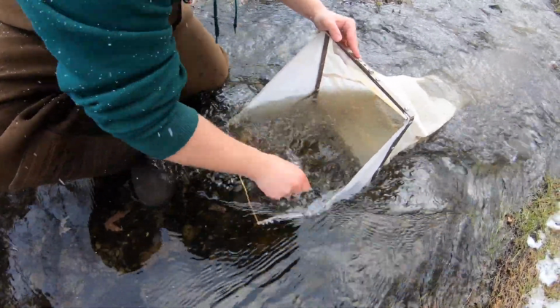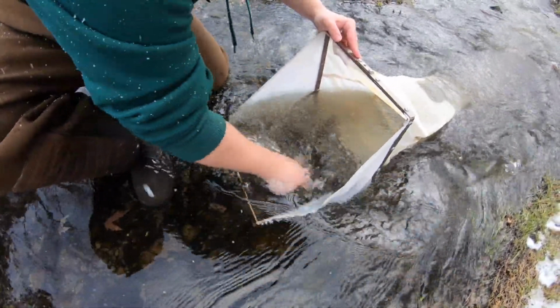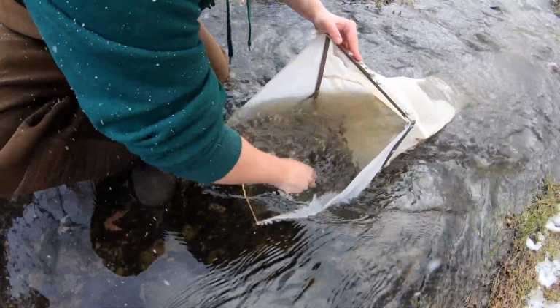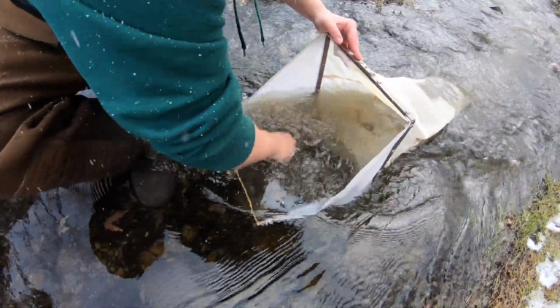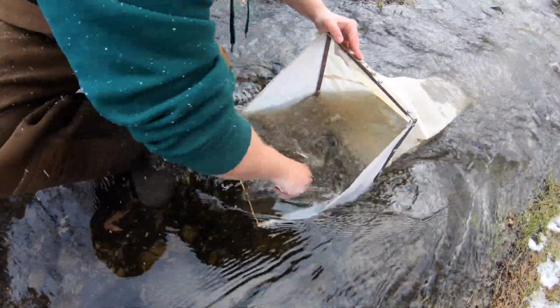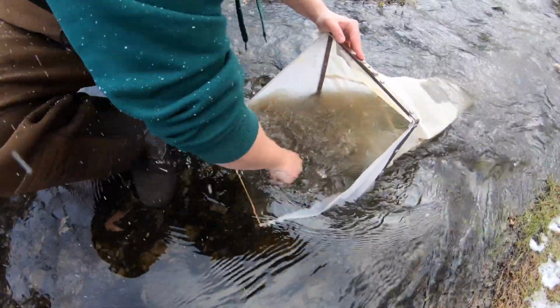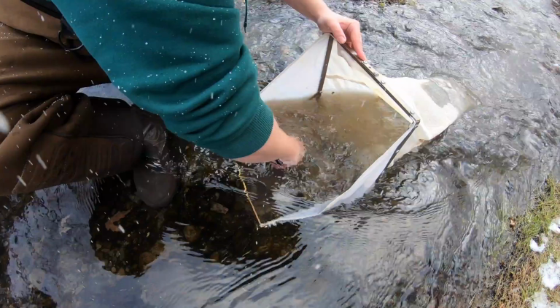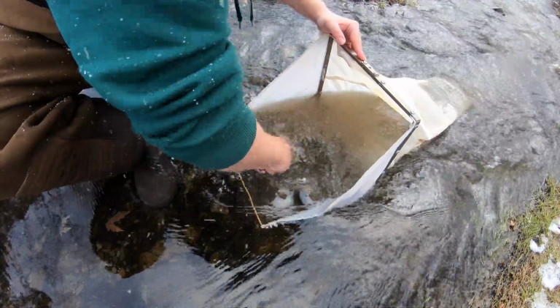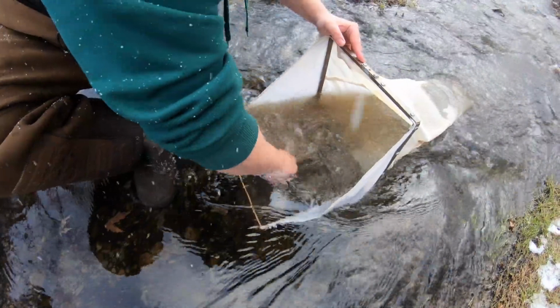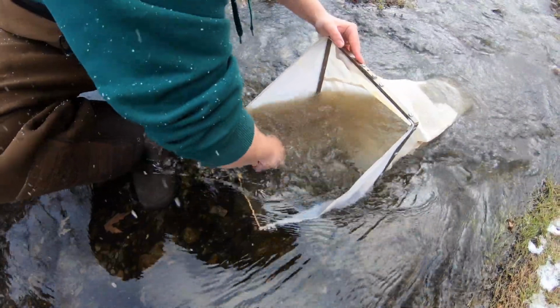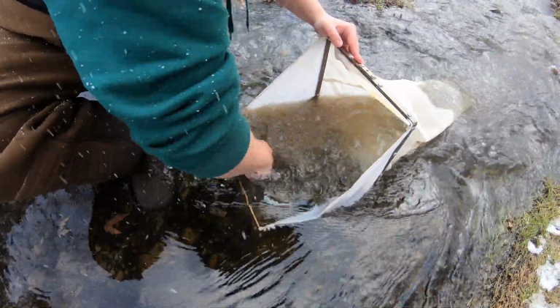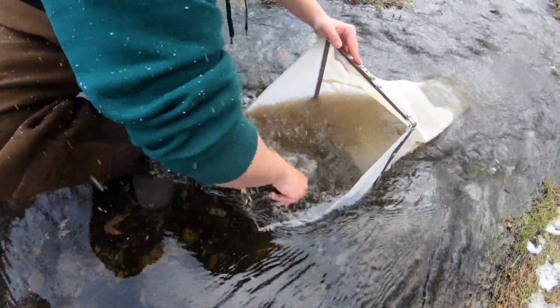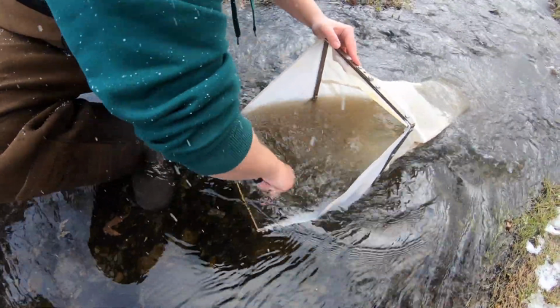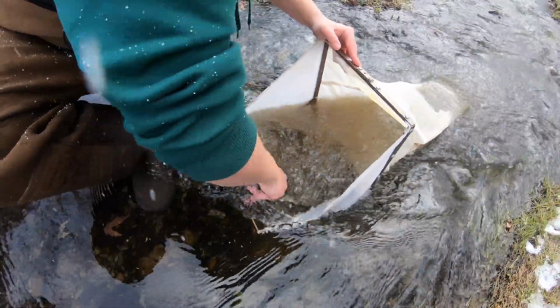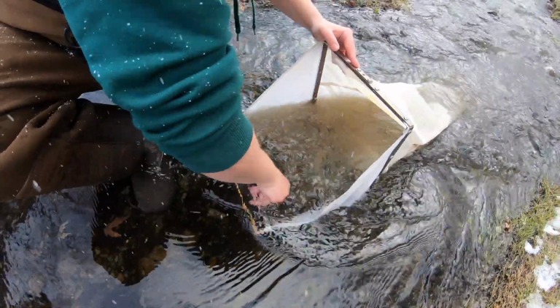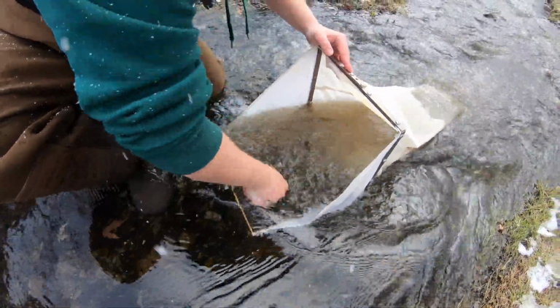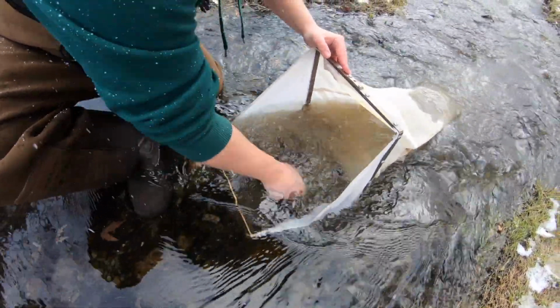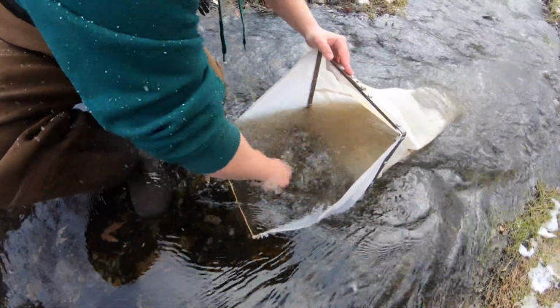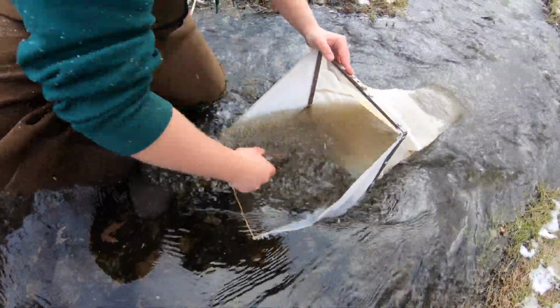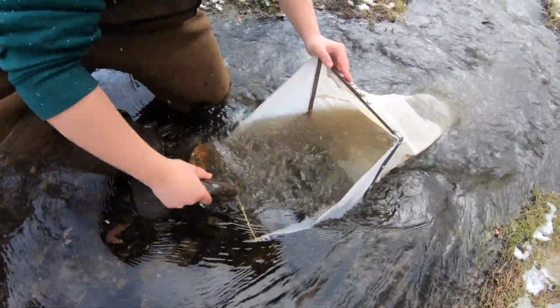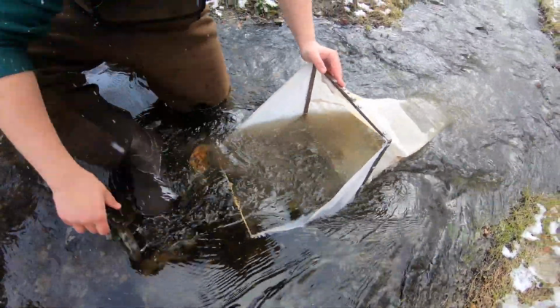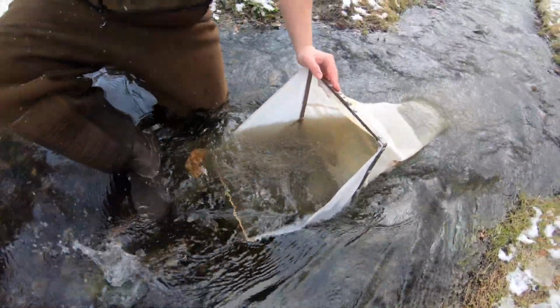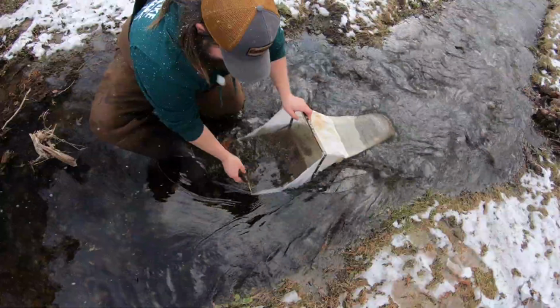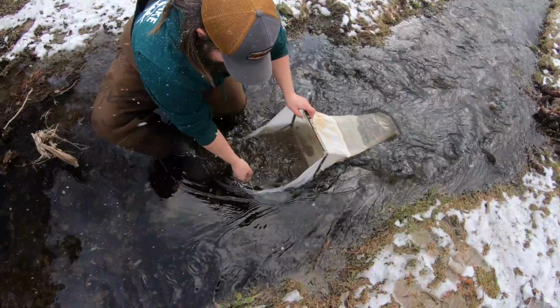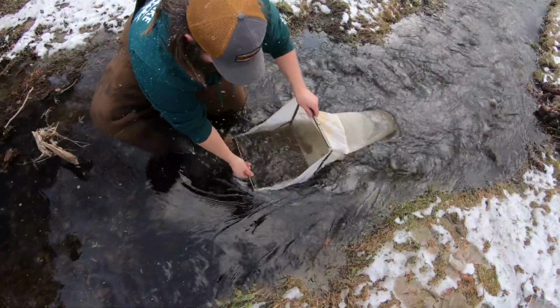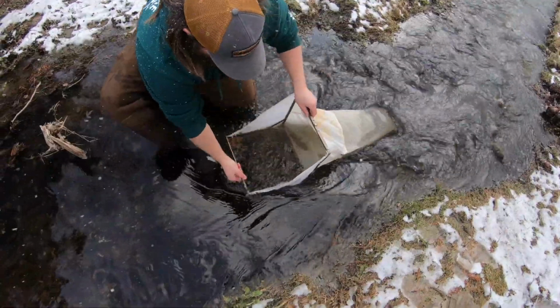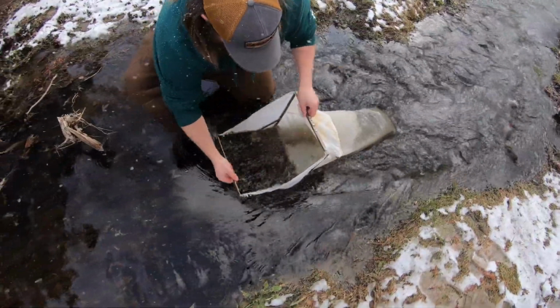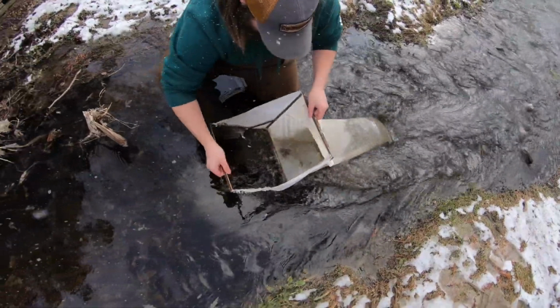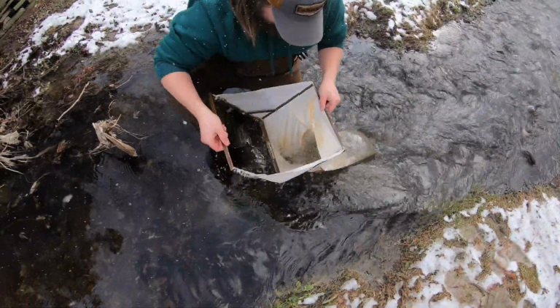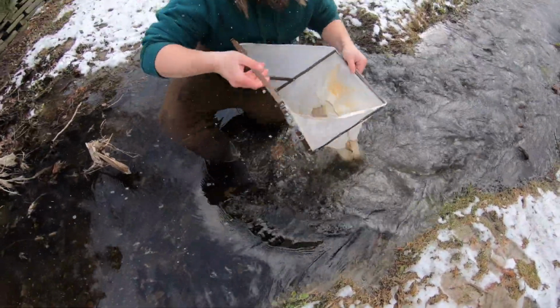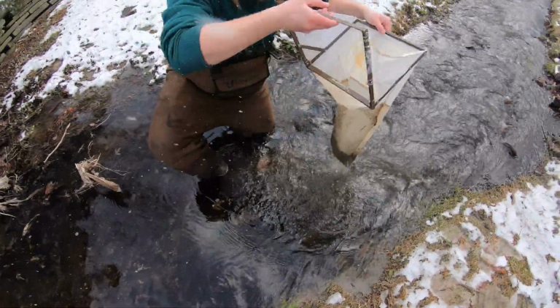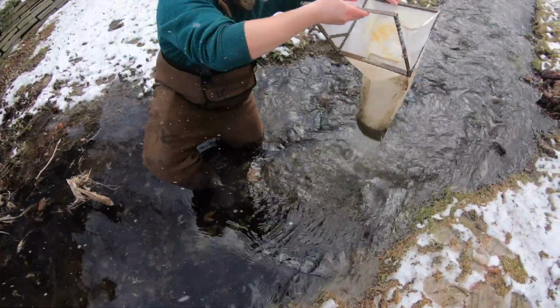You're going to want to wash these rocks off. They have bugs that cling to them. They all get captured in this net. You're going to want the water to be going downstream into the net.